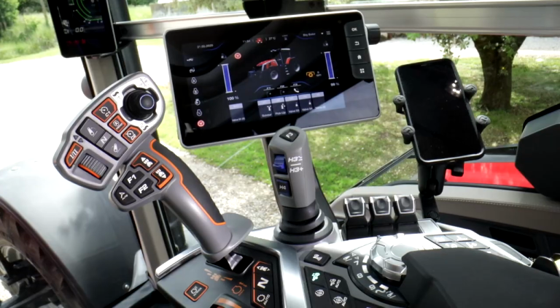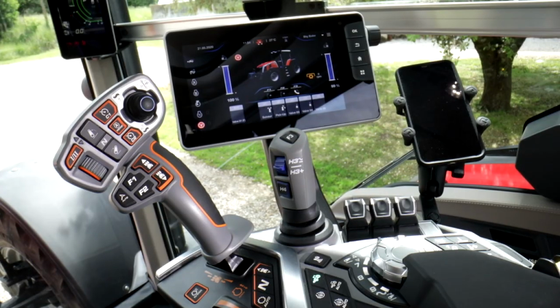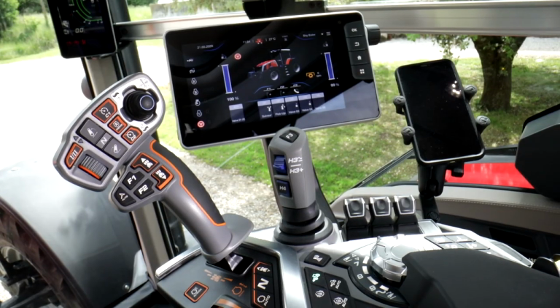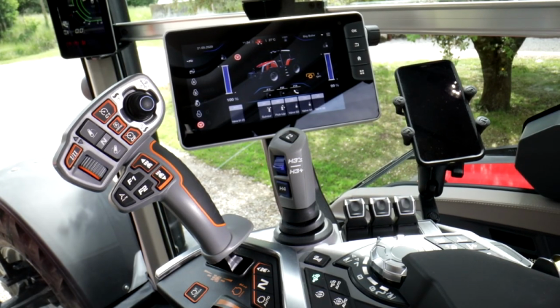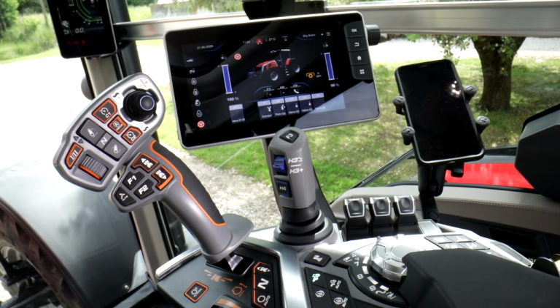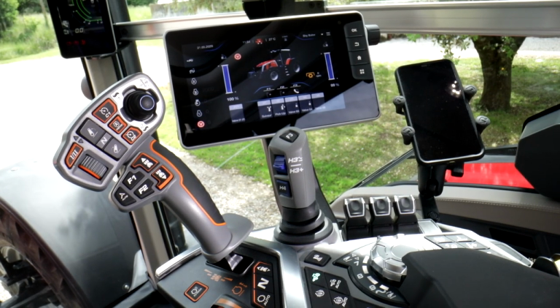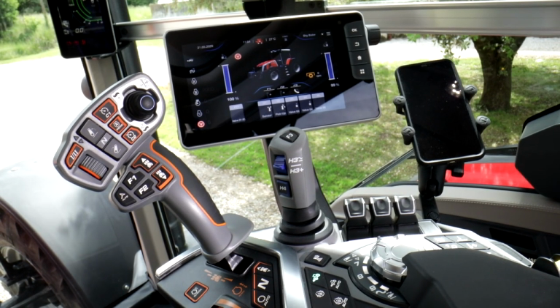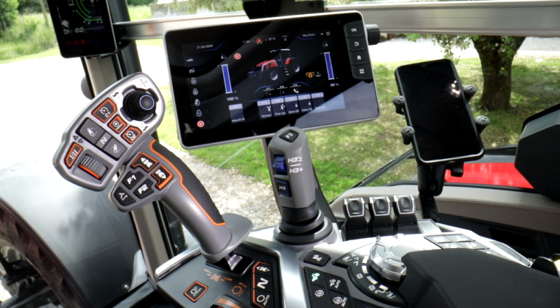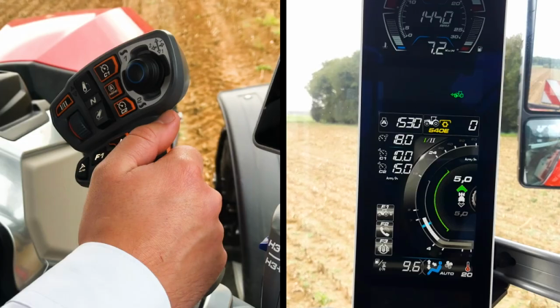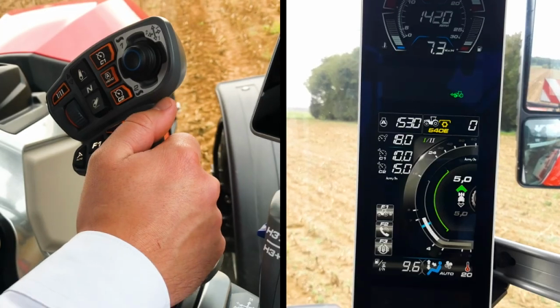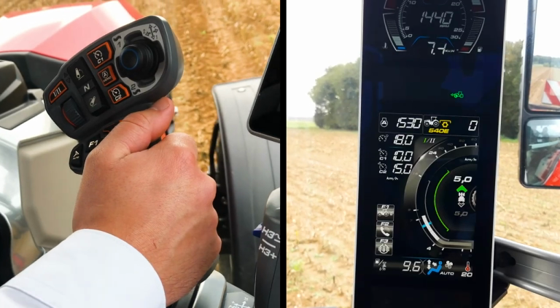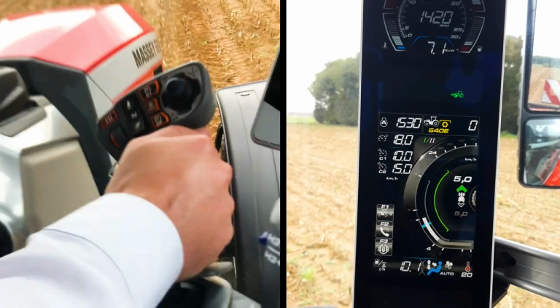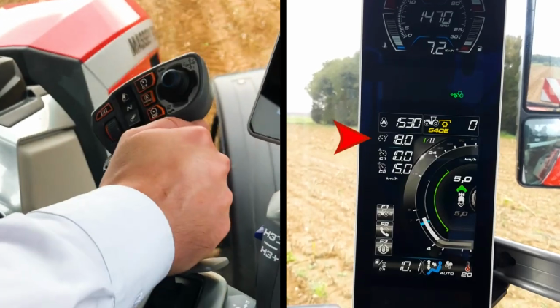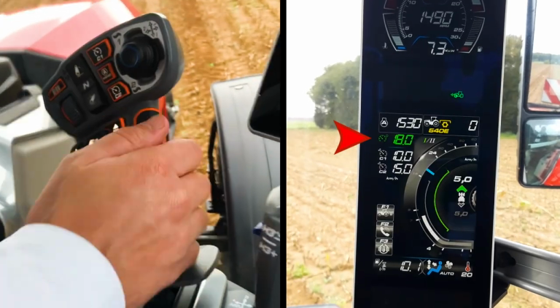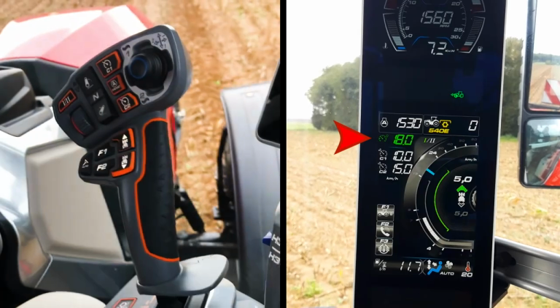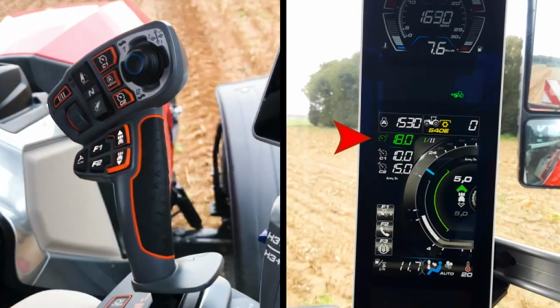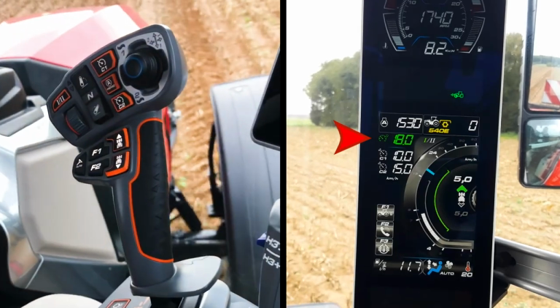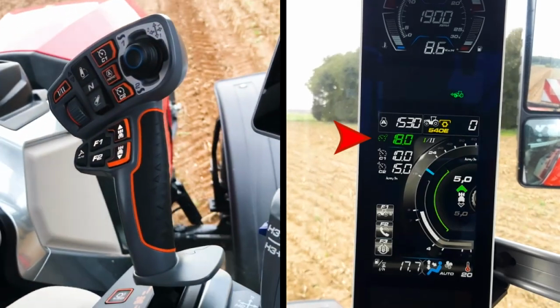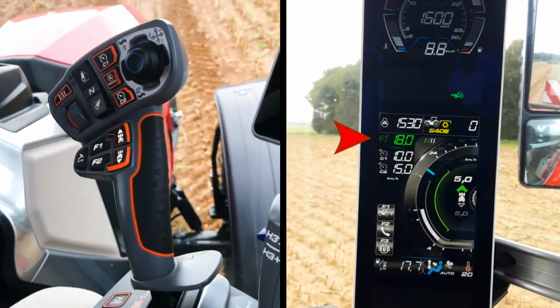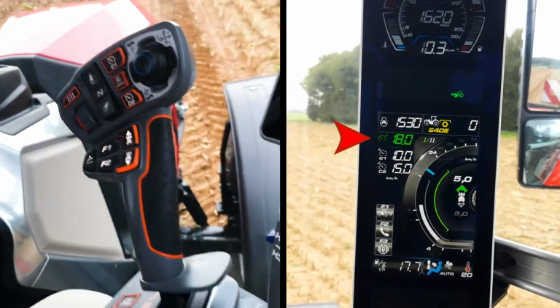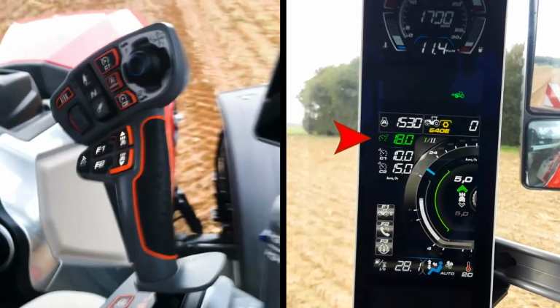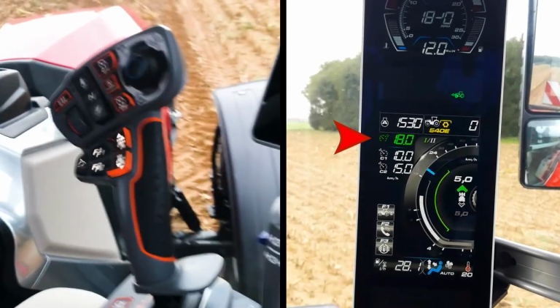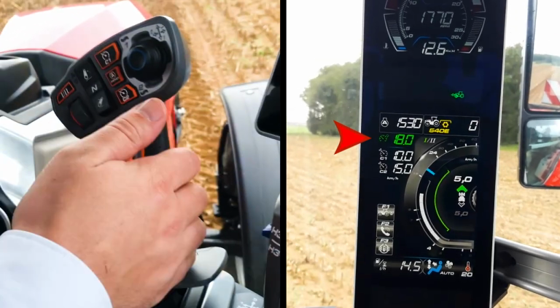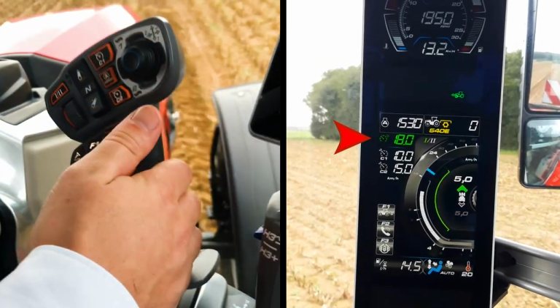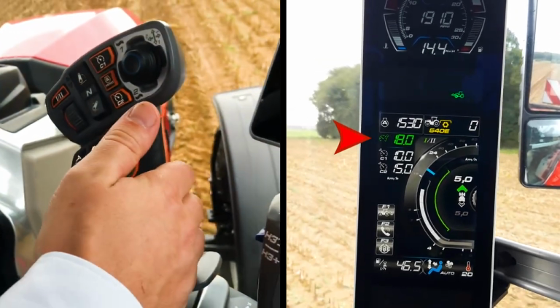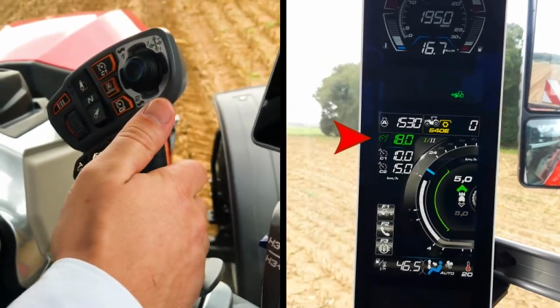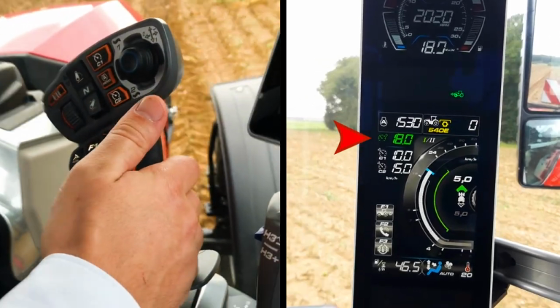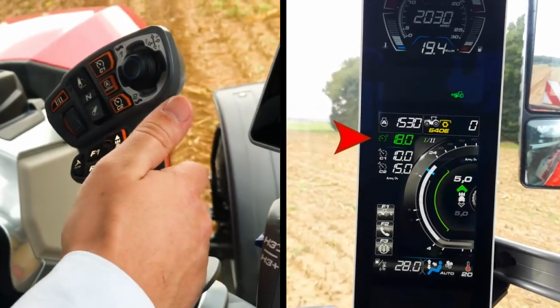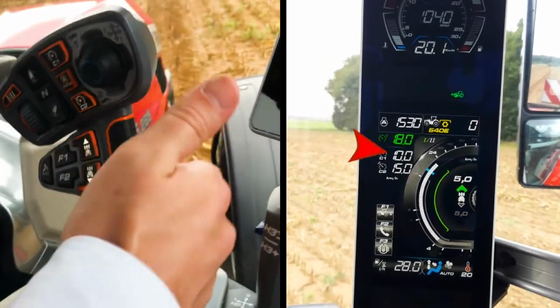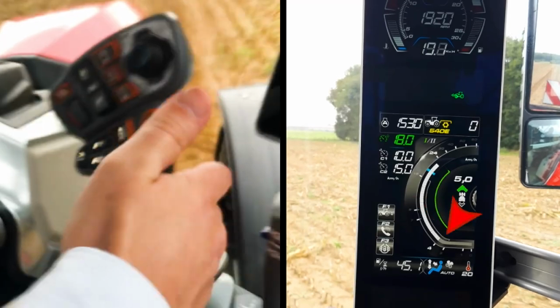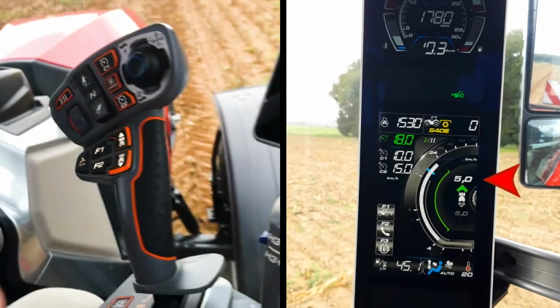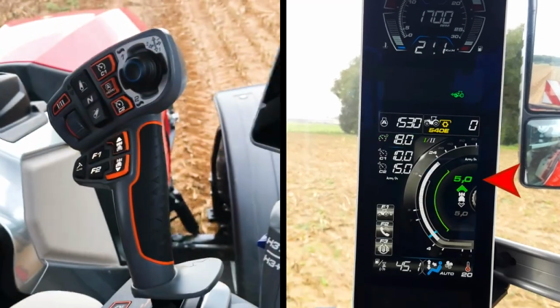Let me give you a few tips about the multipad in AutoDrive. Push full forward will engage max speed. Pull full back will engage starting speed.